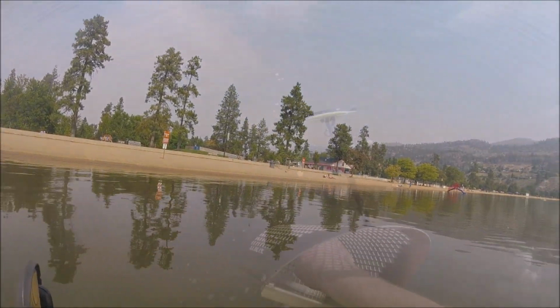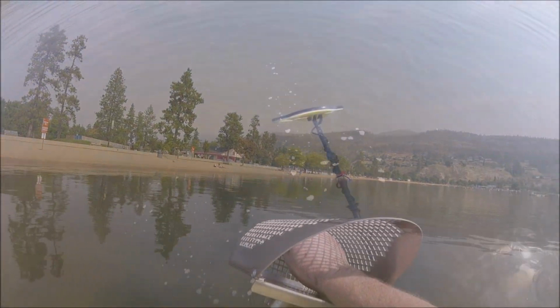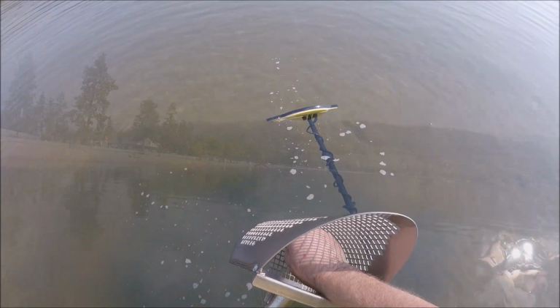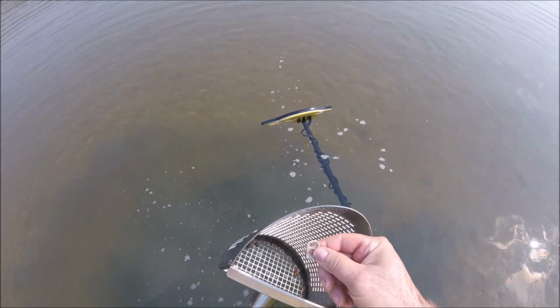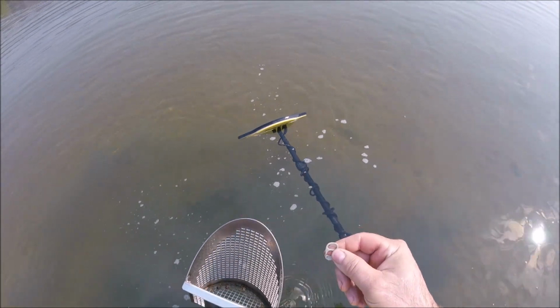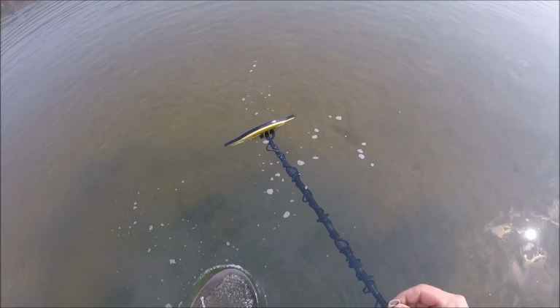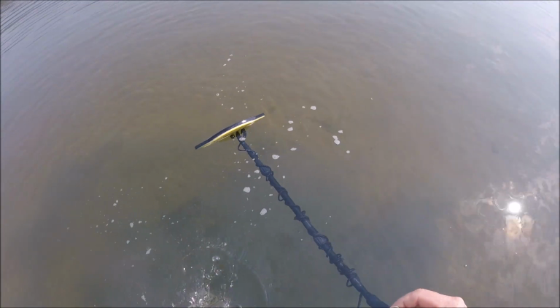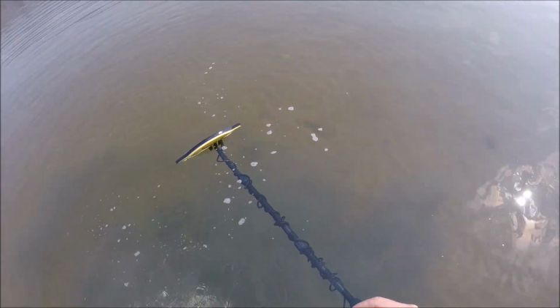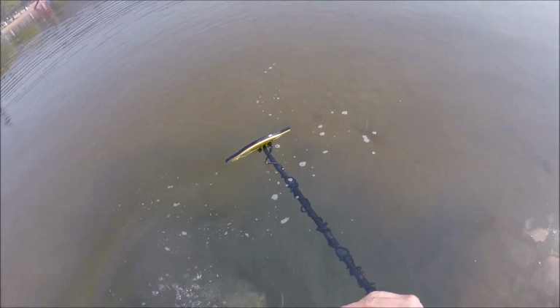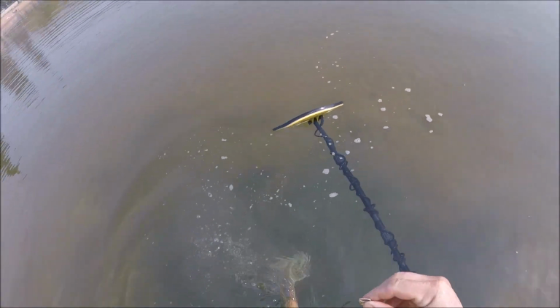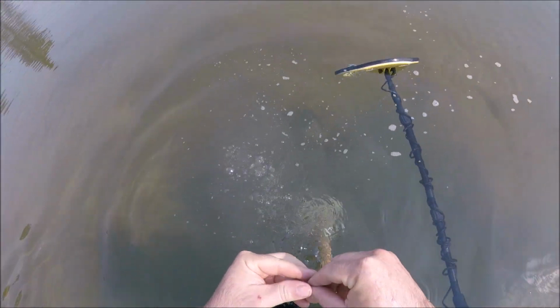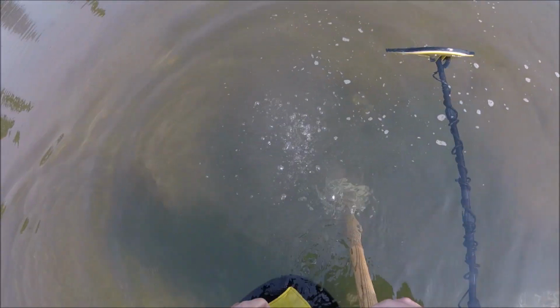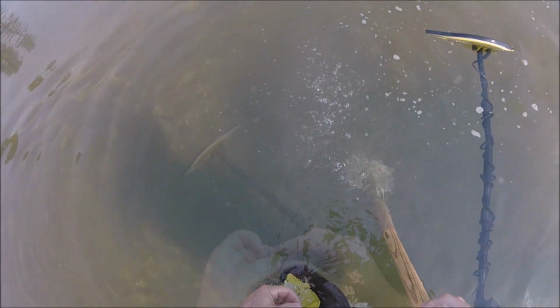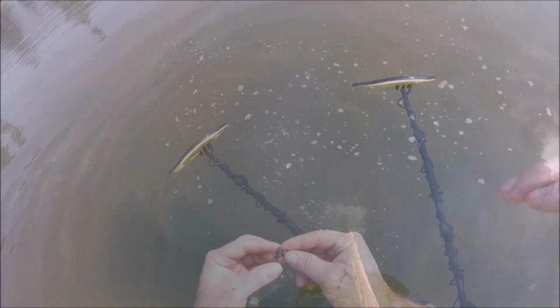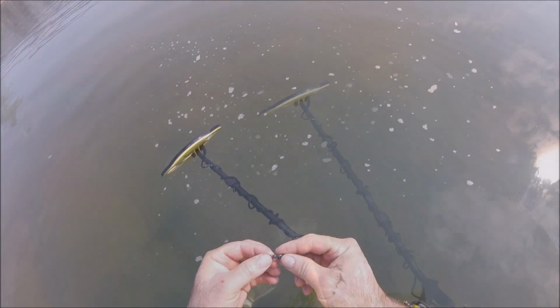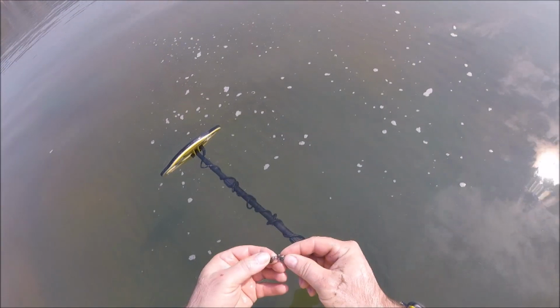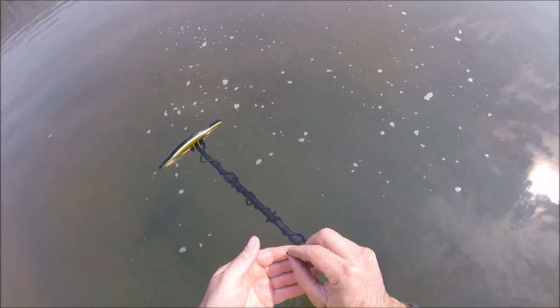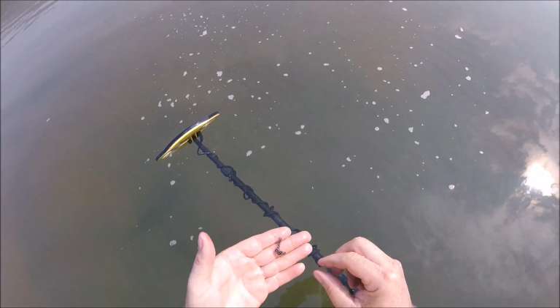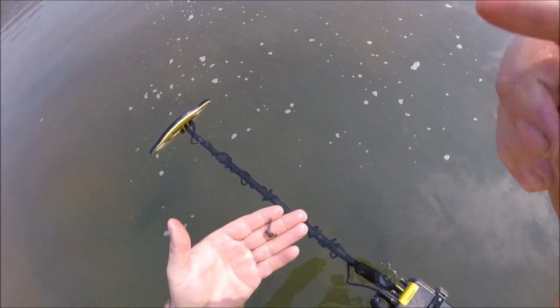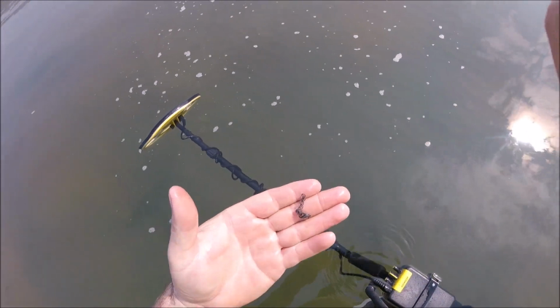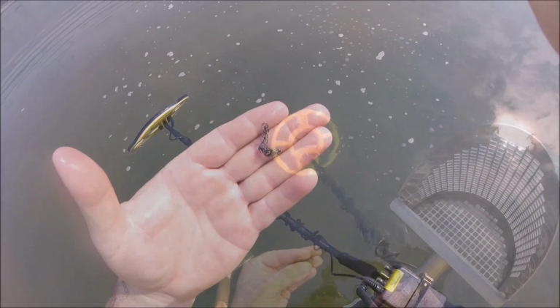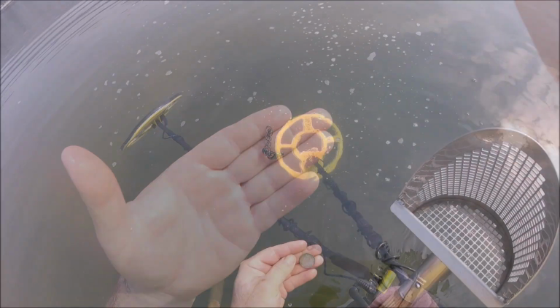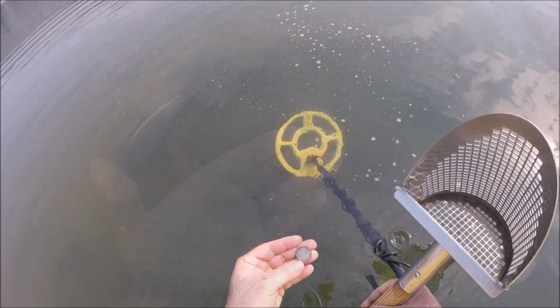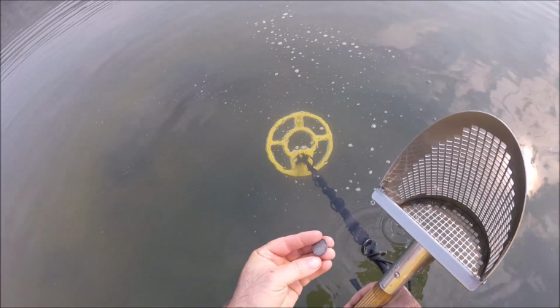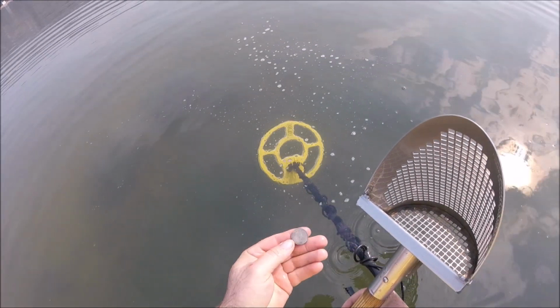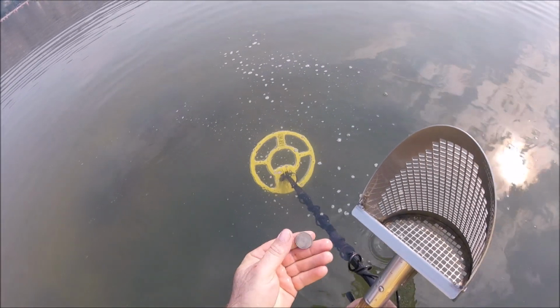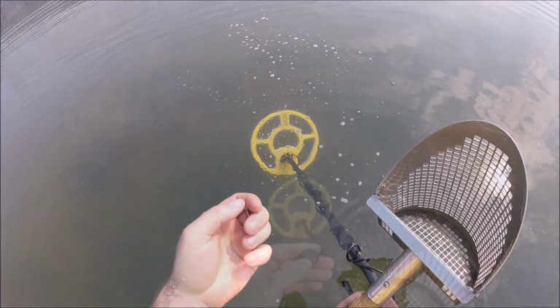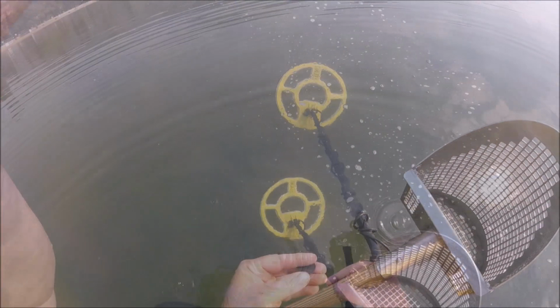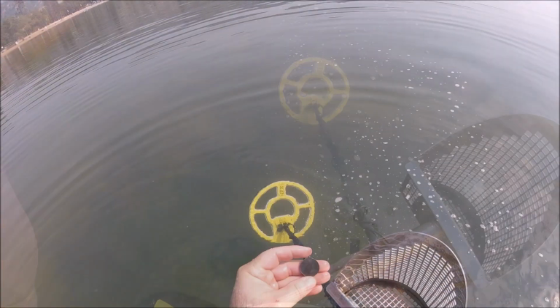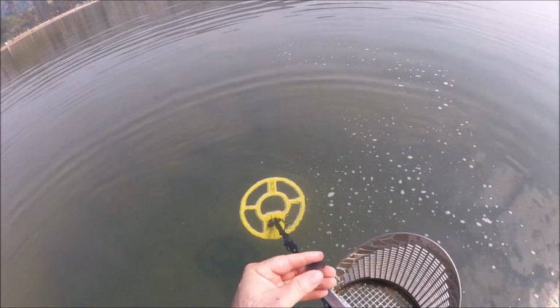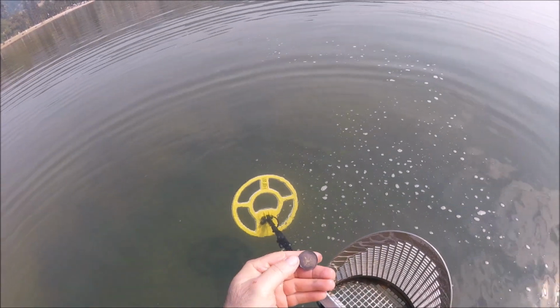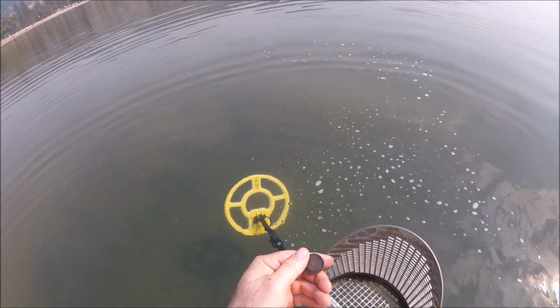First target: a pull tab. Next target: lobster claw from a chain. I've got a quarter, then a third target — another quarter. A loonie. It's been there for a while — it's black.